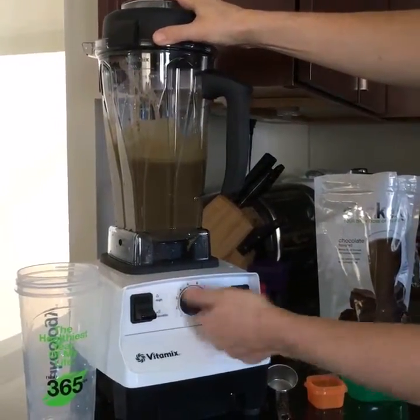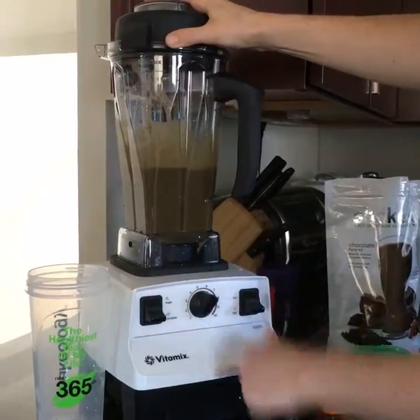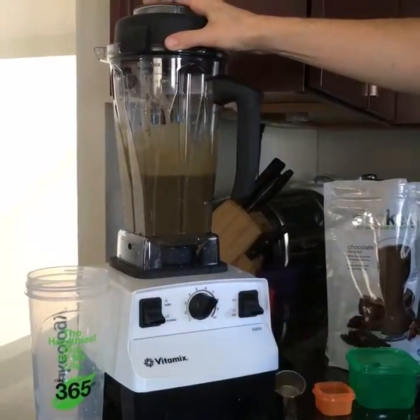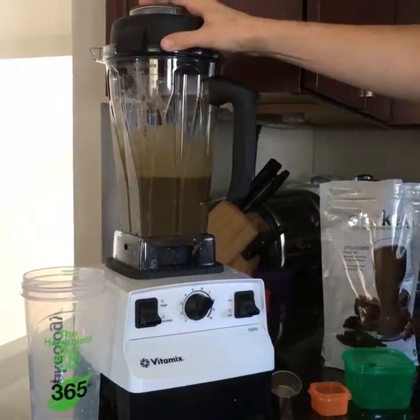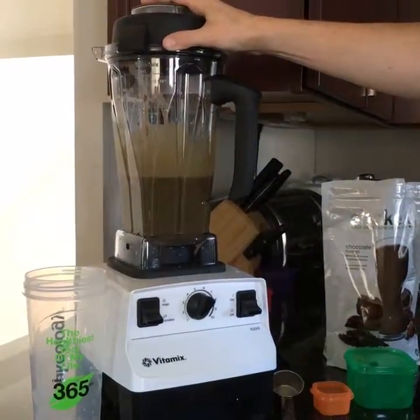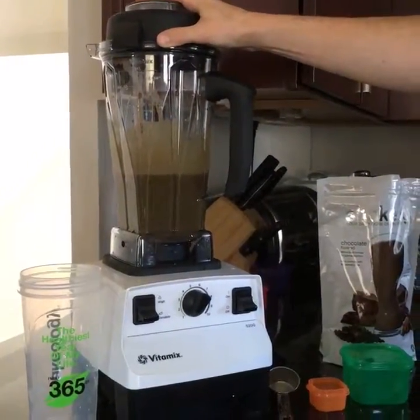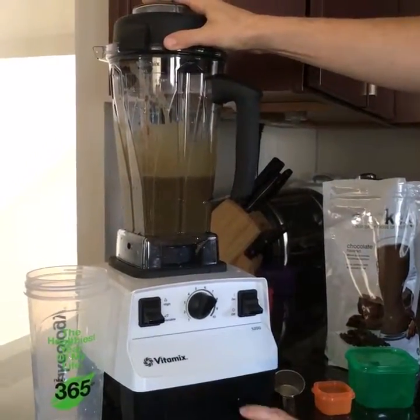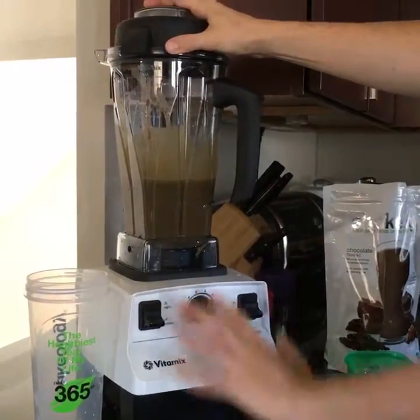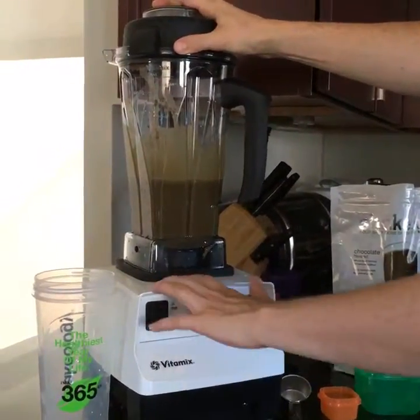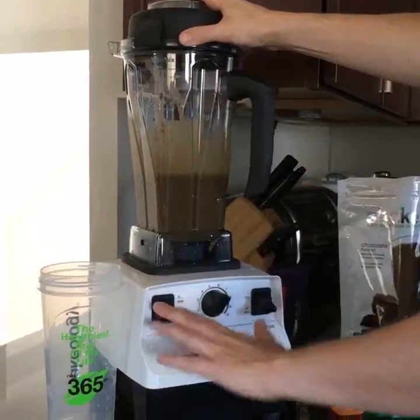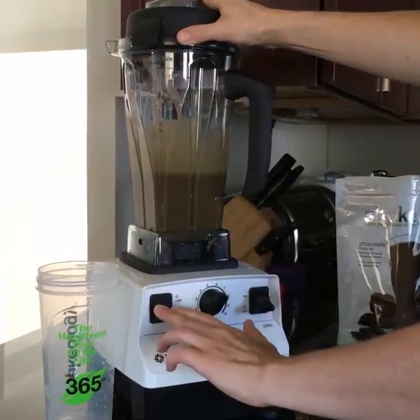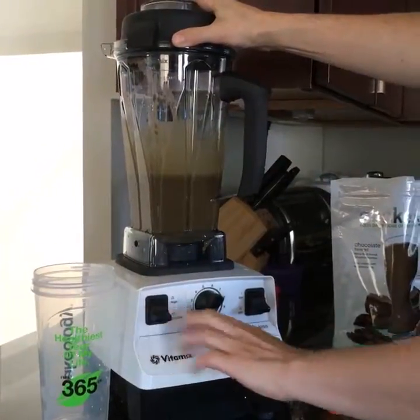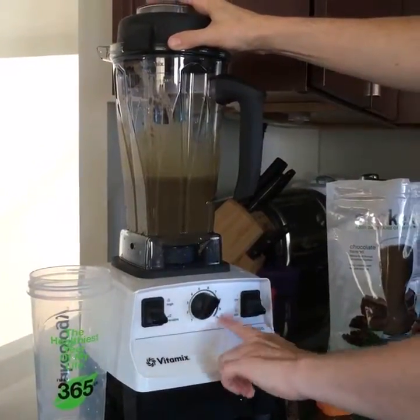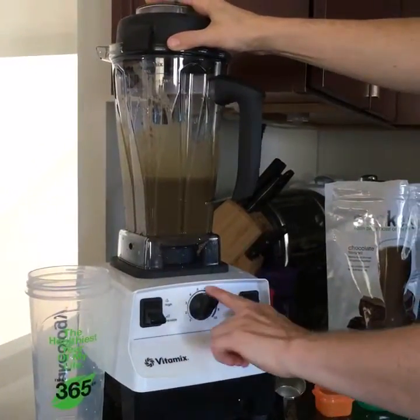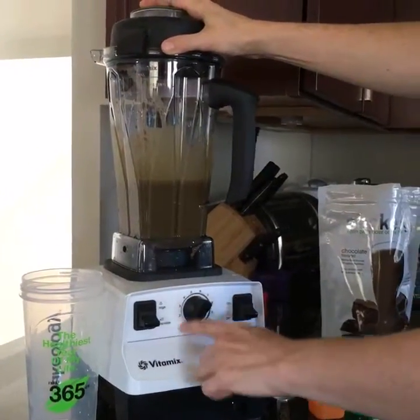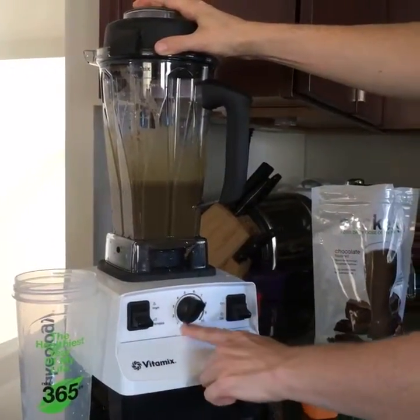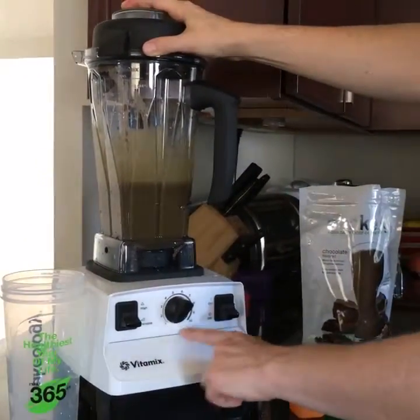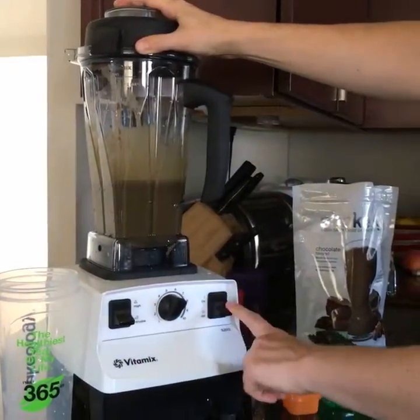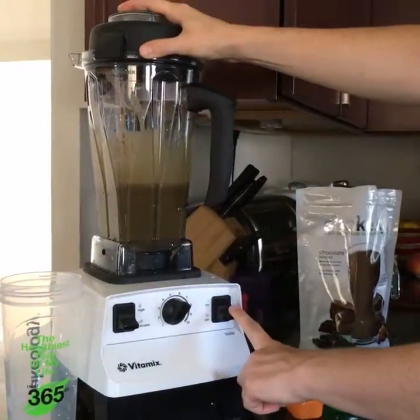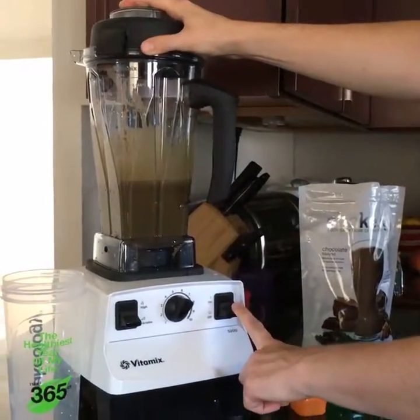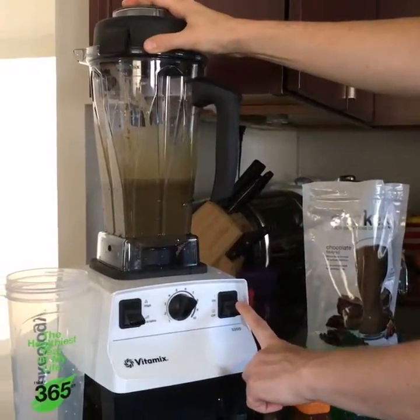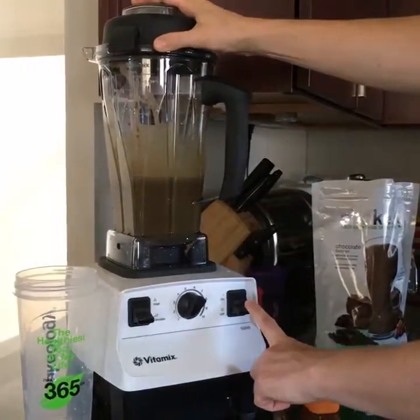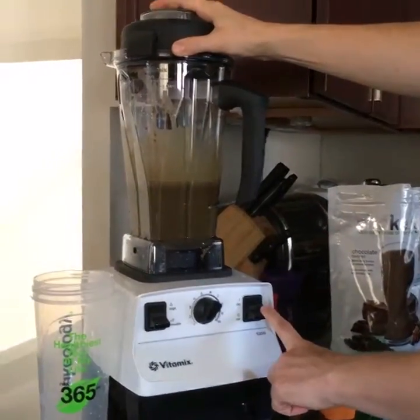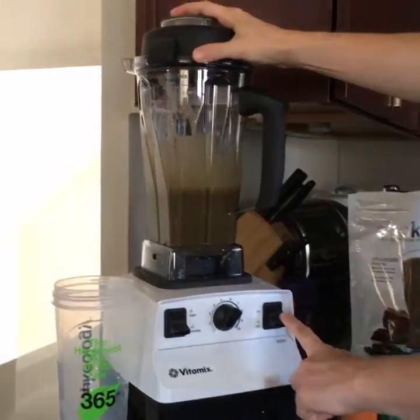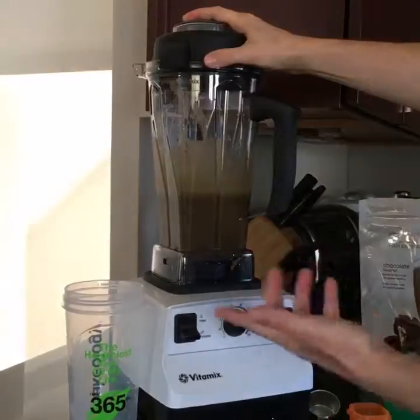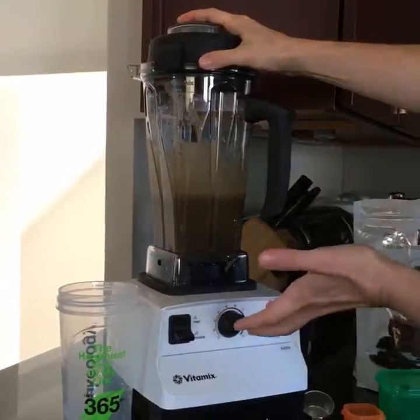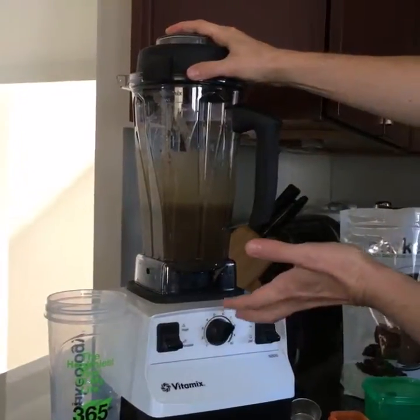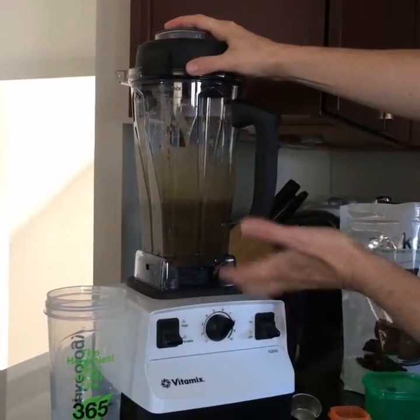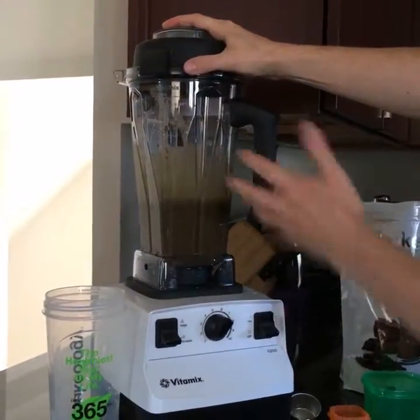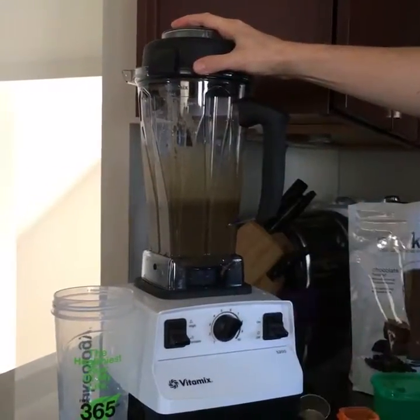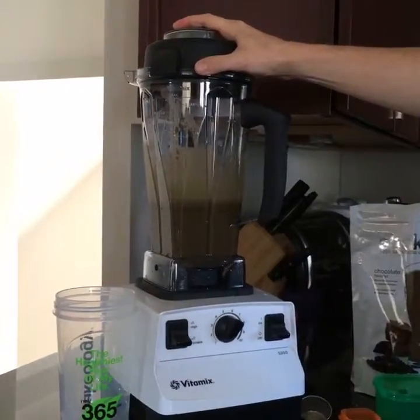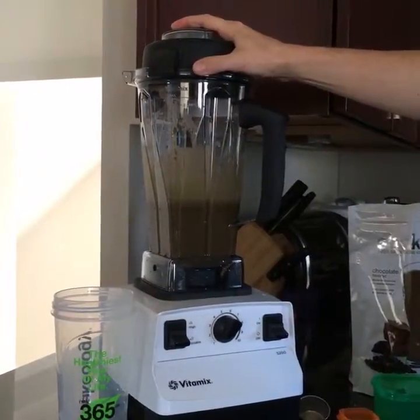The proper way to turn your Vitamix off is to go from high down to variable, then down to one, and then turn it off. Not too obnoxiously long — just make sure everything is chopped up like it should be.